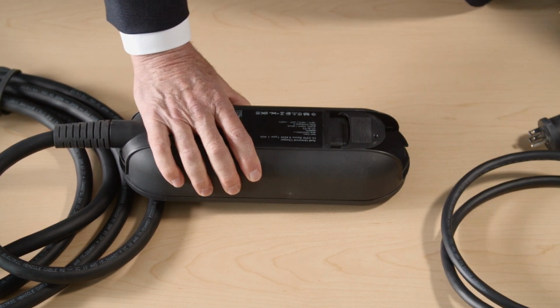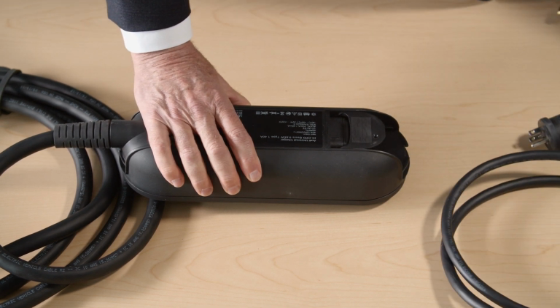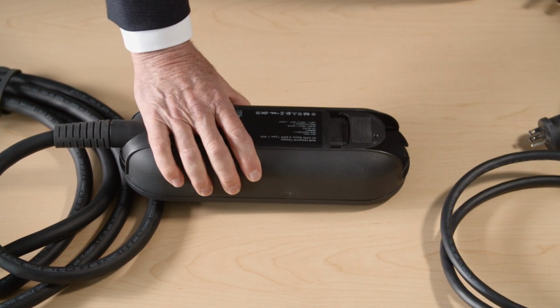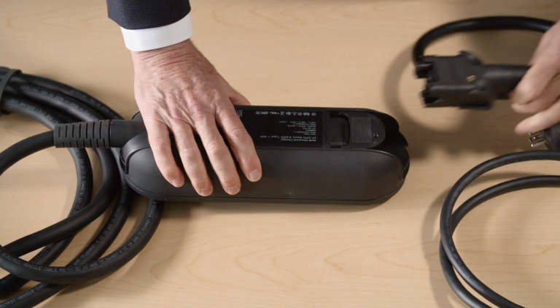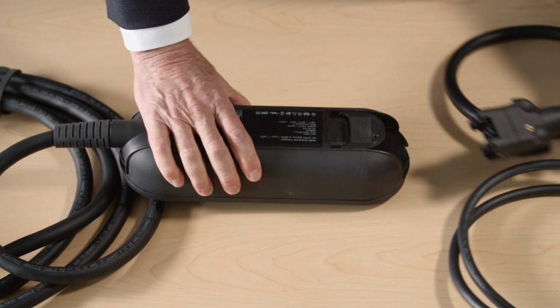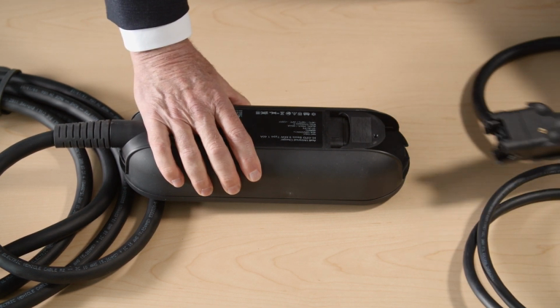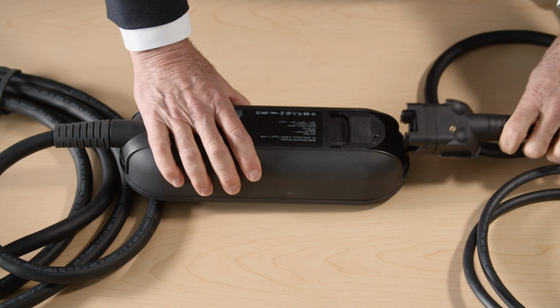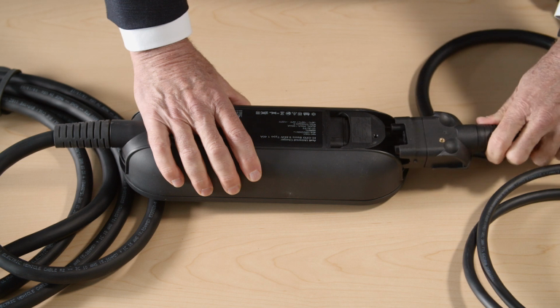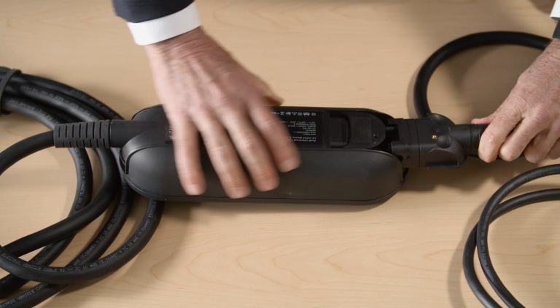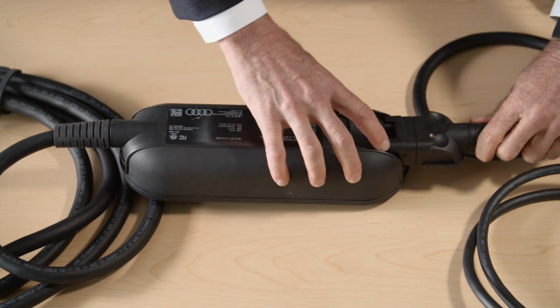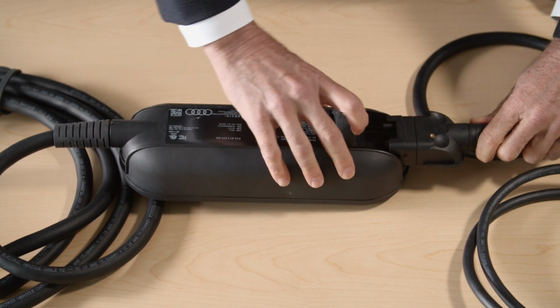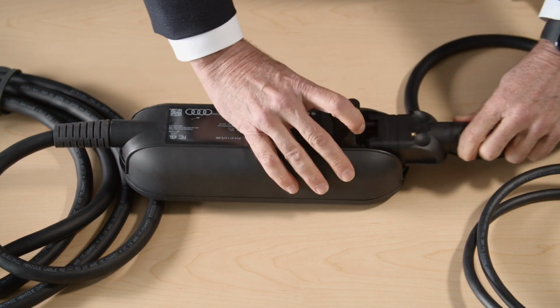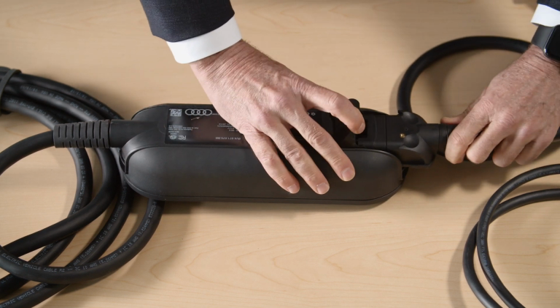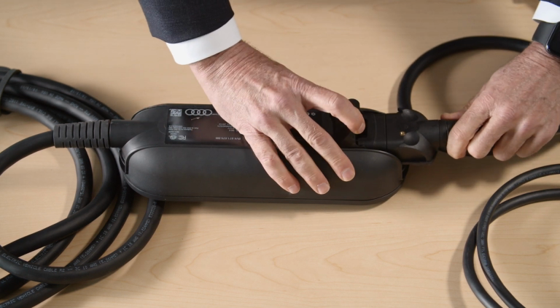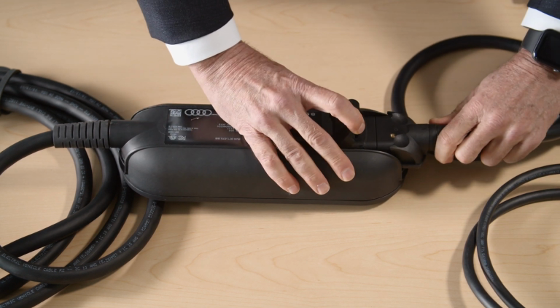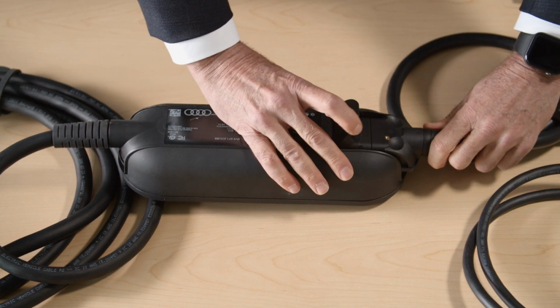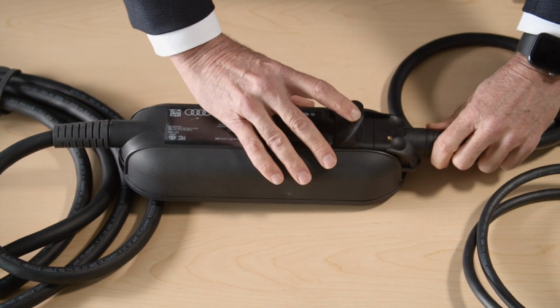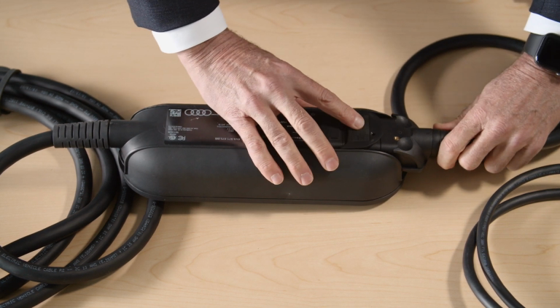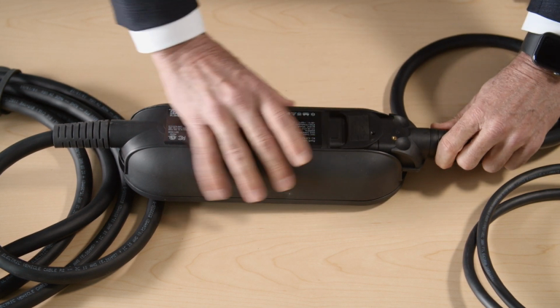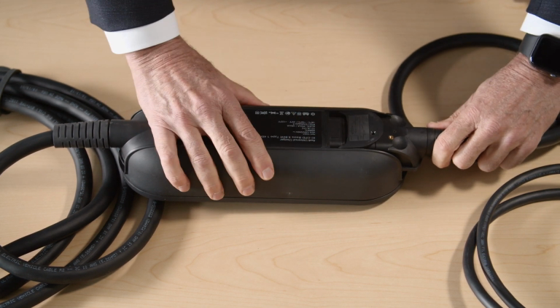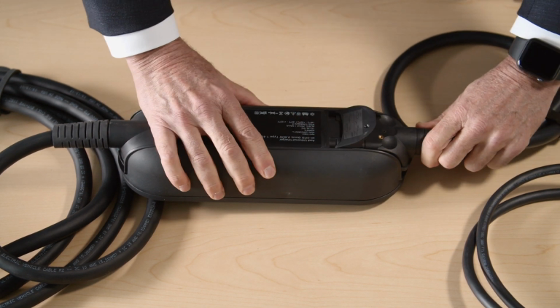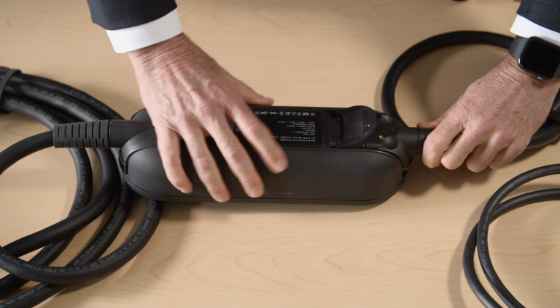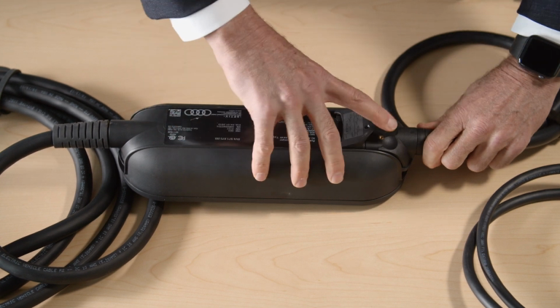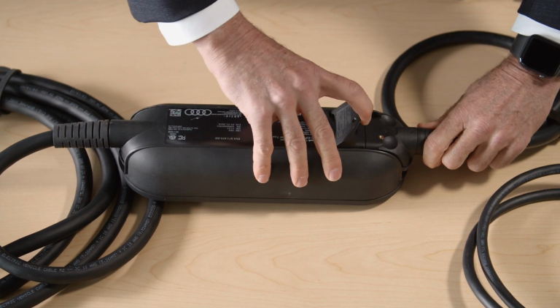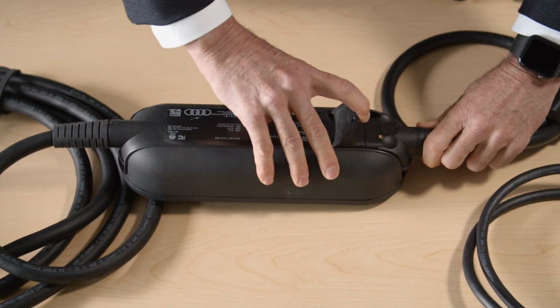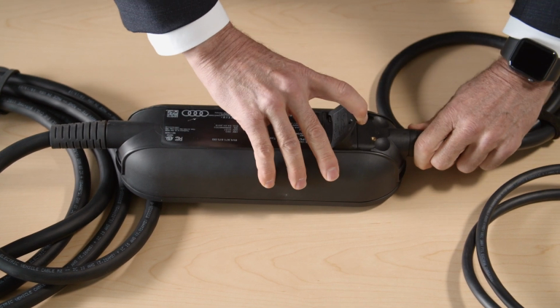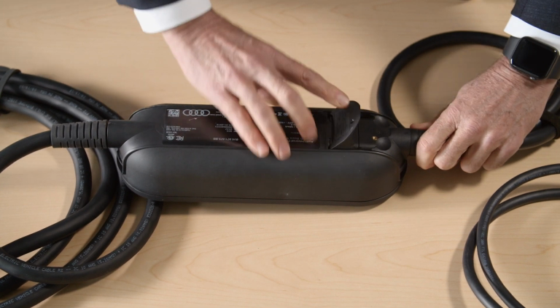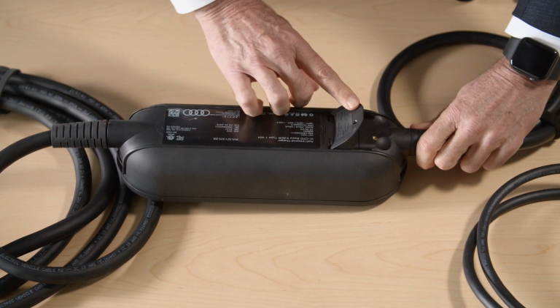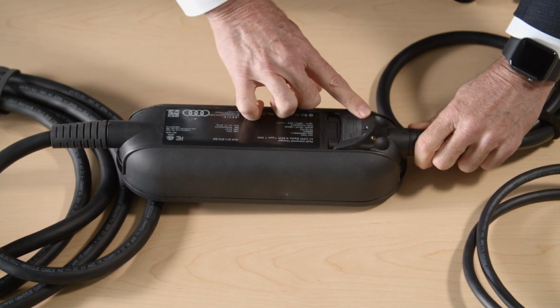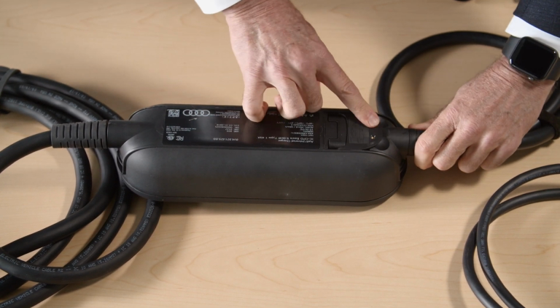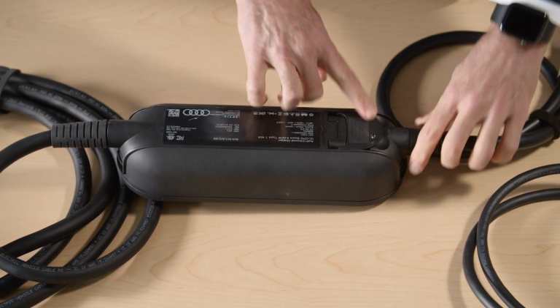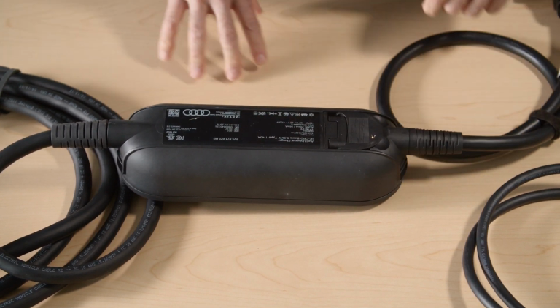To attach the new cable, lift the lever up slightly, insert the connector into the control unit until you feel resistance, then lift the lever all the way up, insert the connector fully, and close the lever.